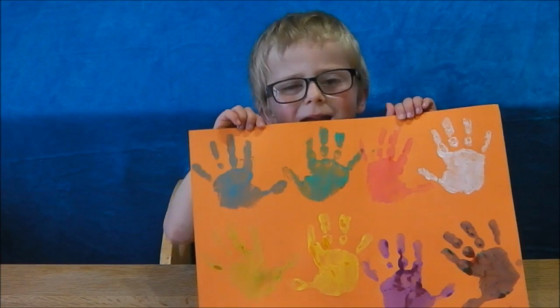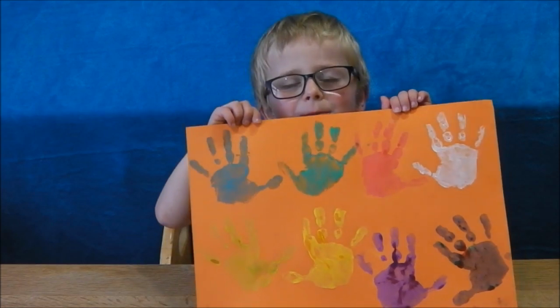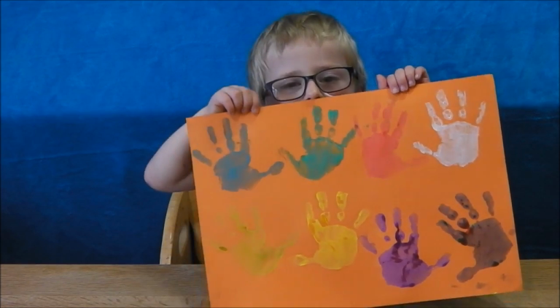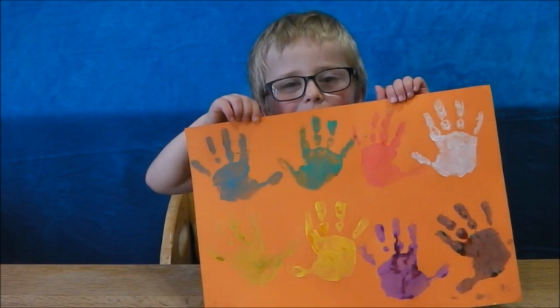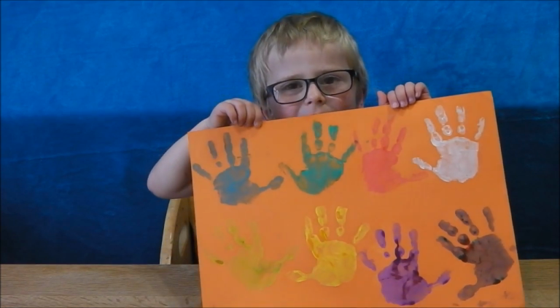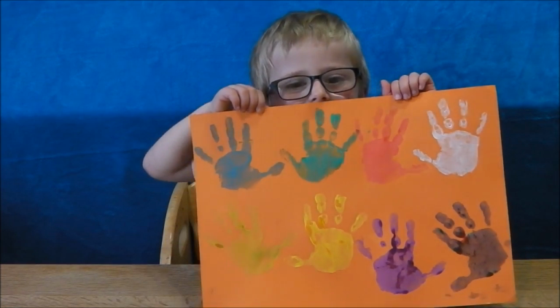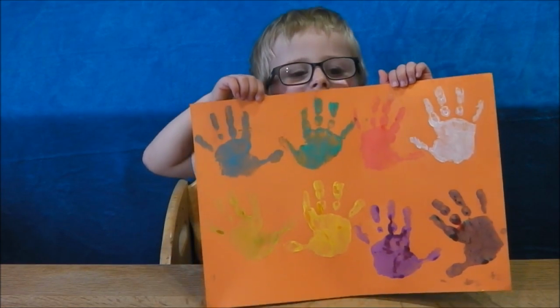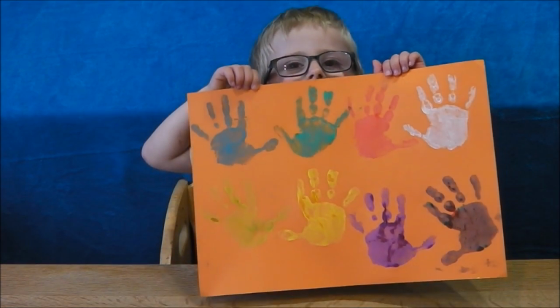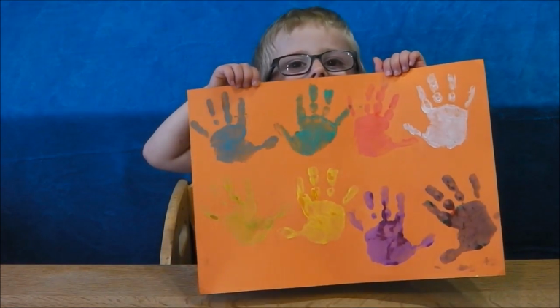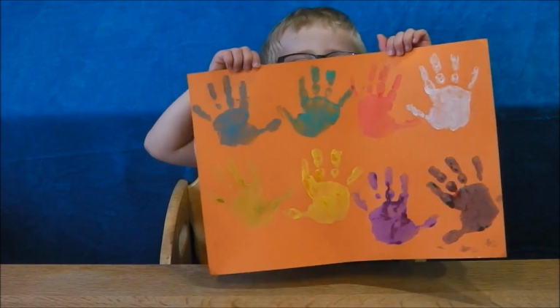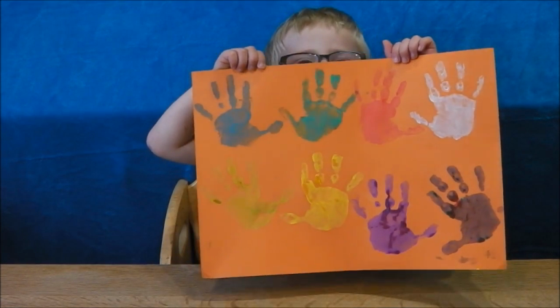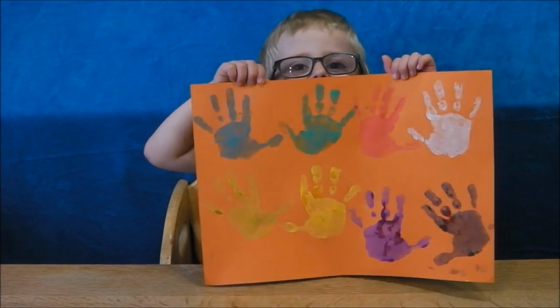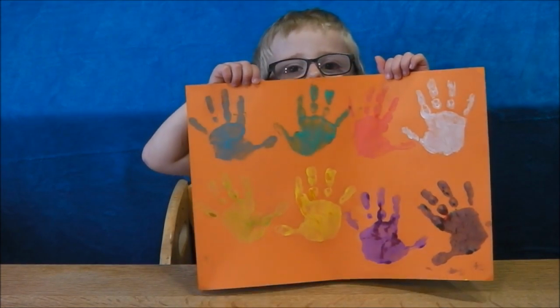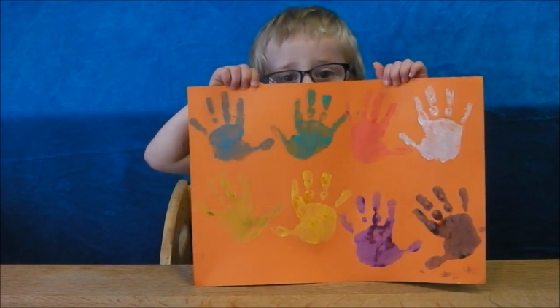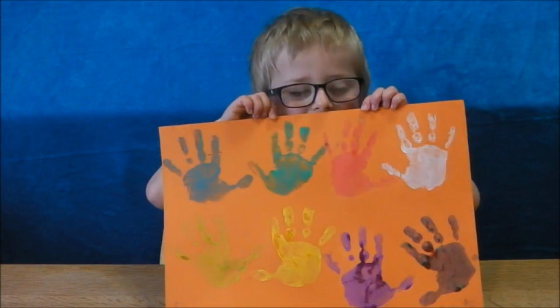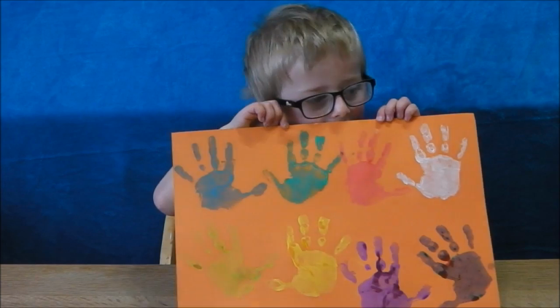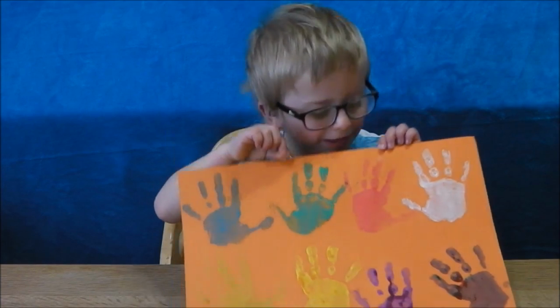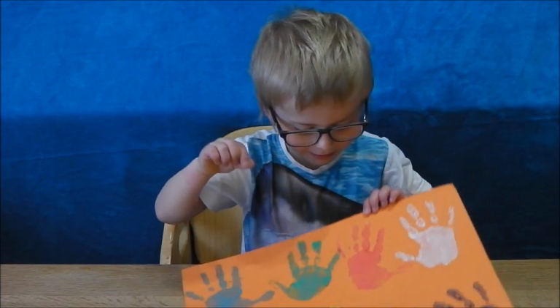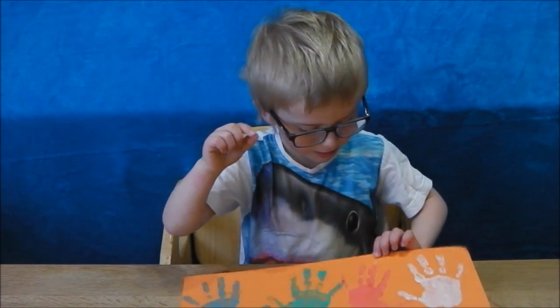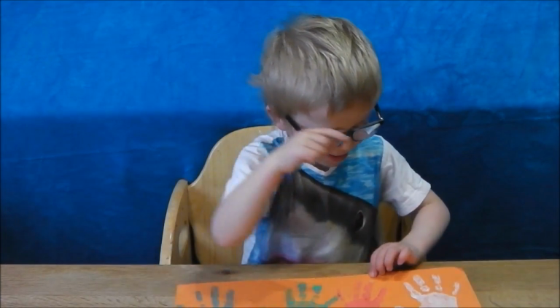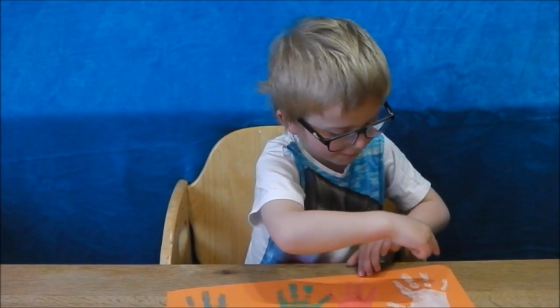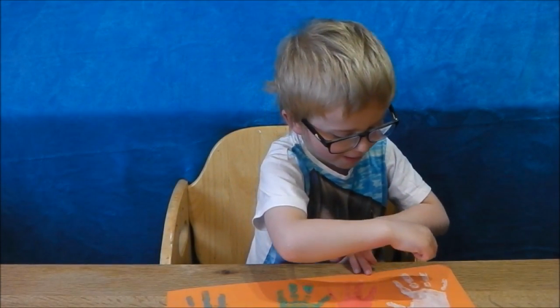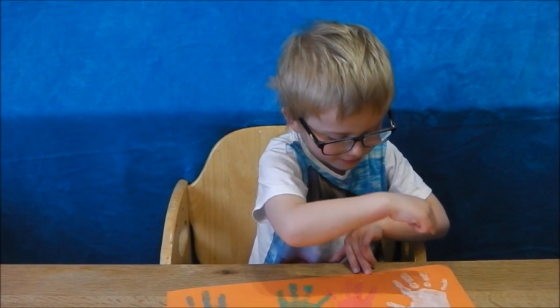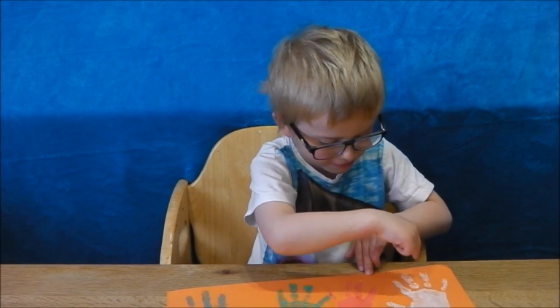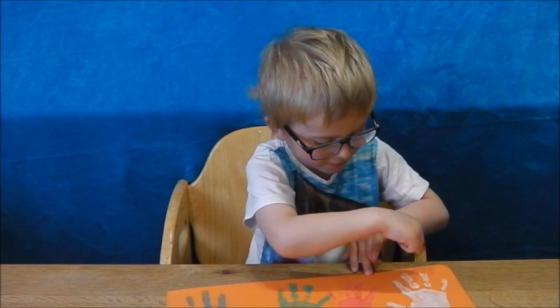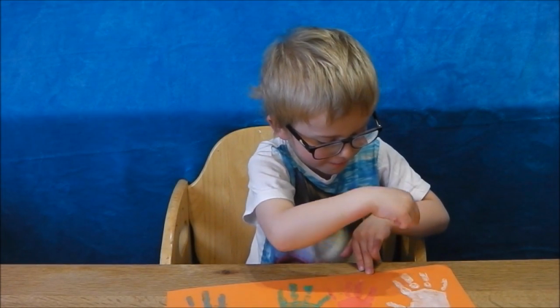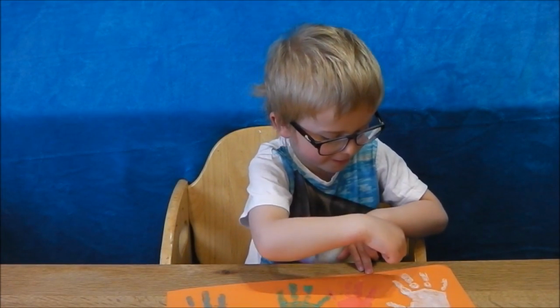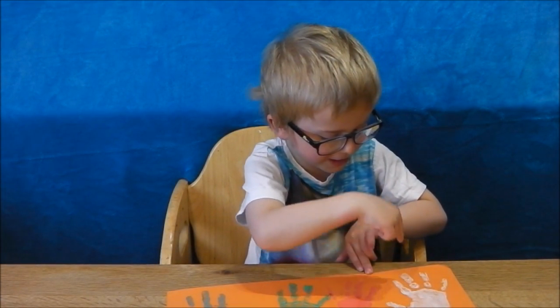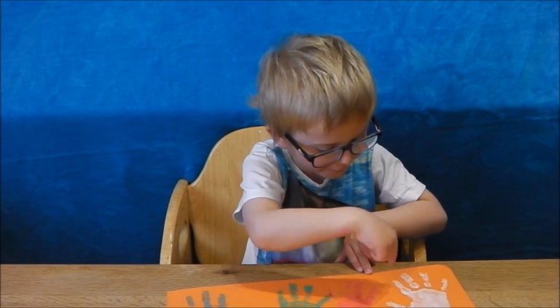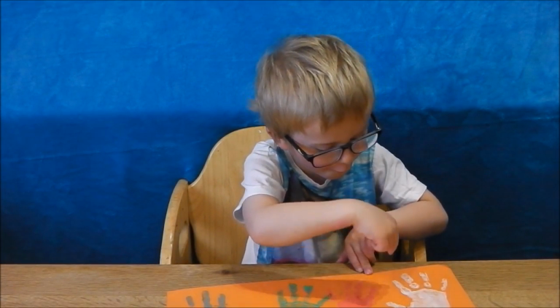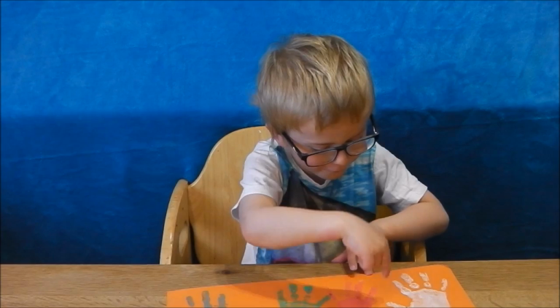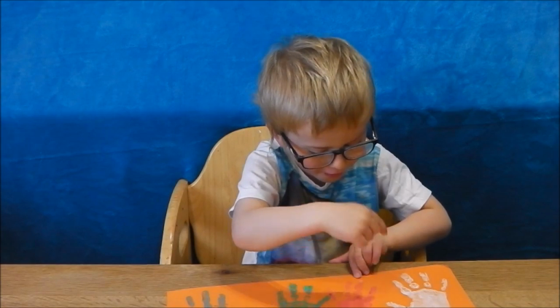Here's my handprints! I made it in all different colours! Let's count fingers! 1, 2, 3, 4, 5.